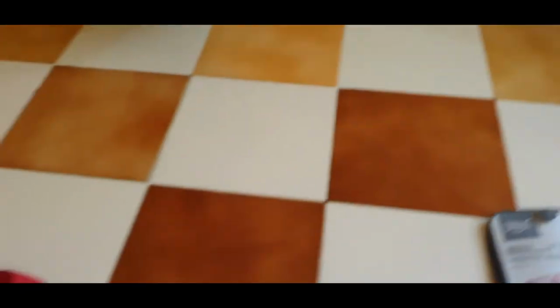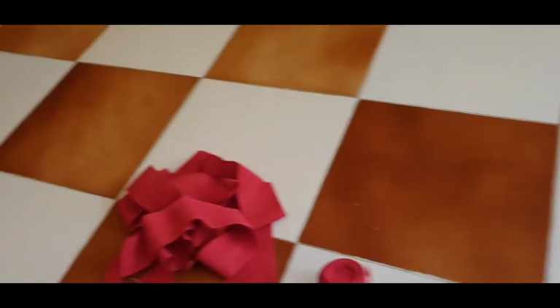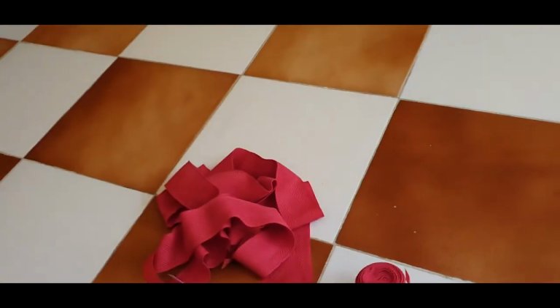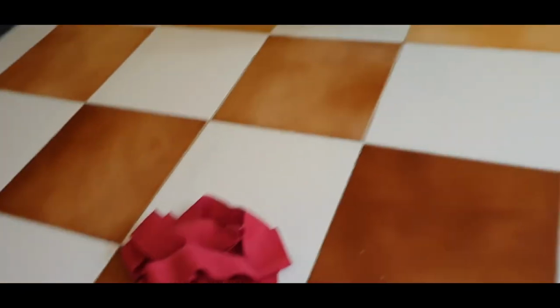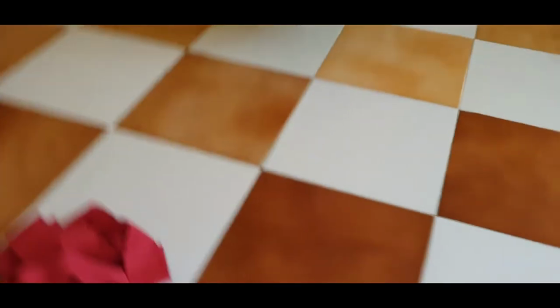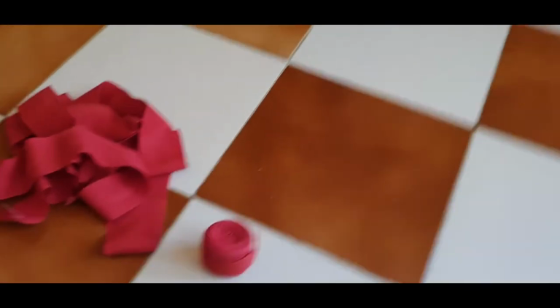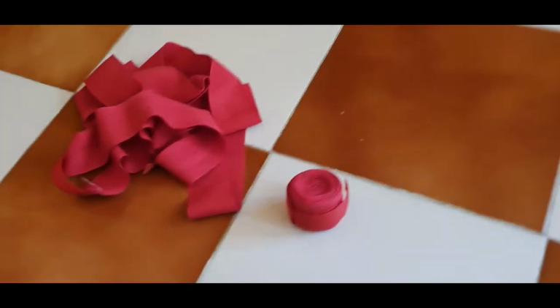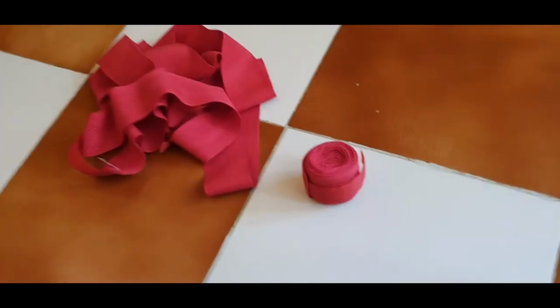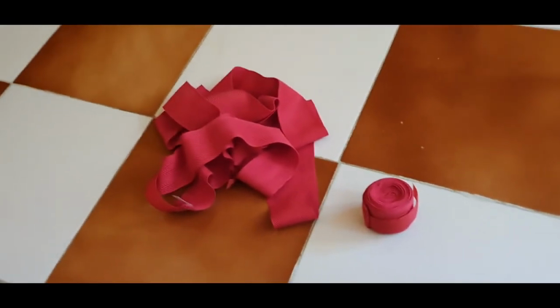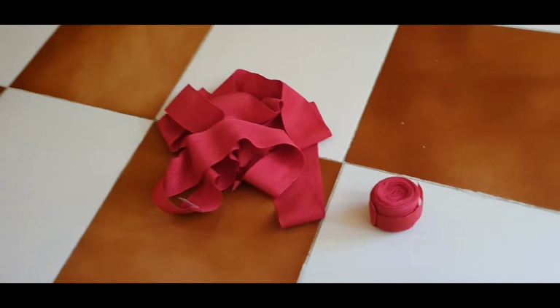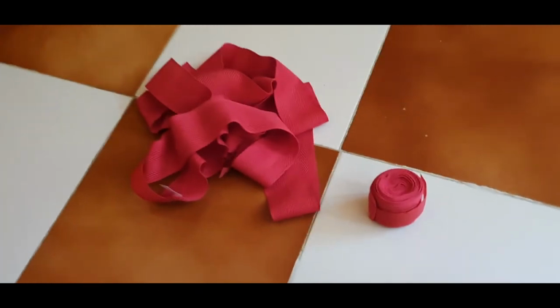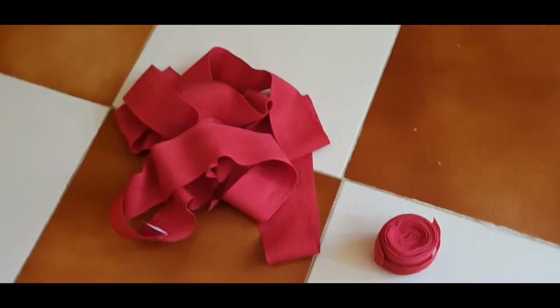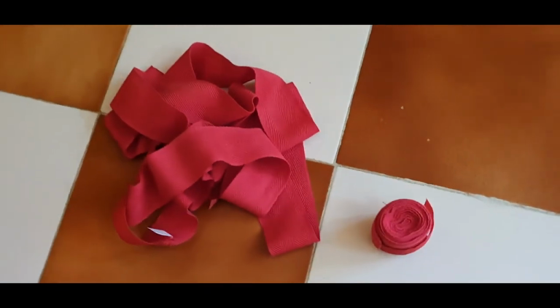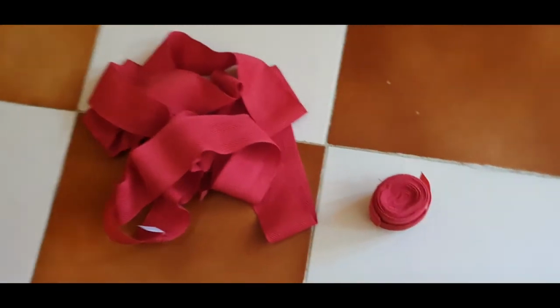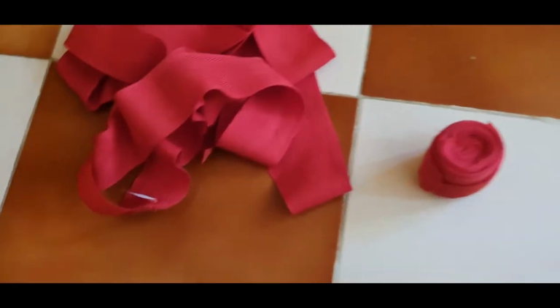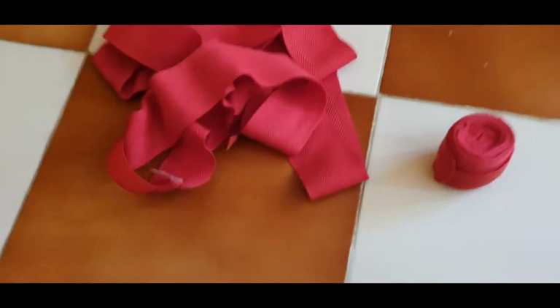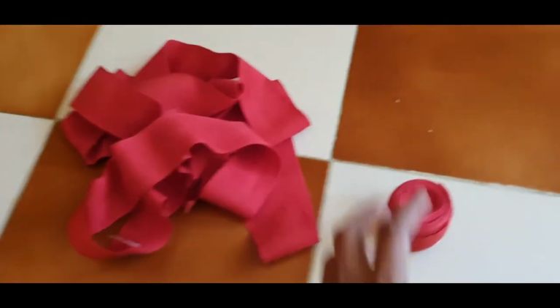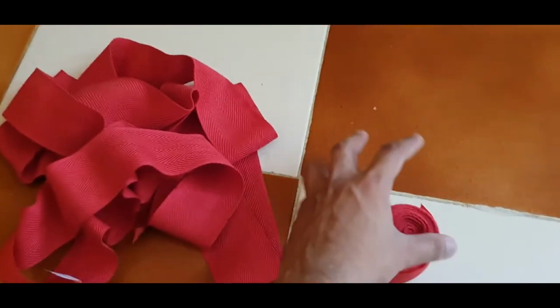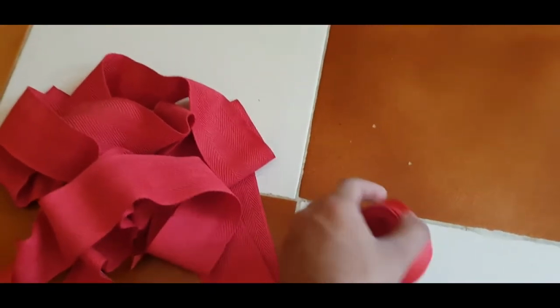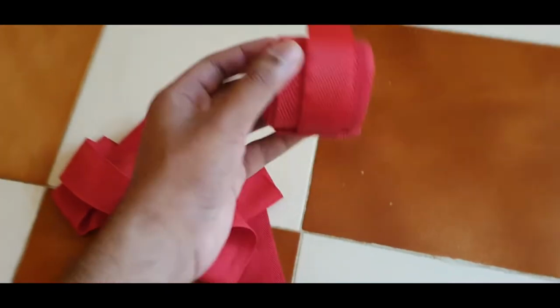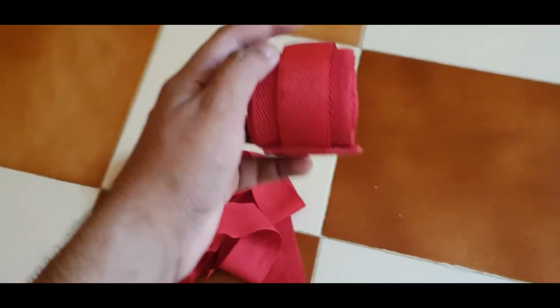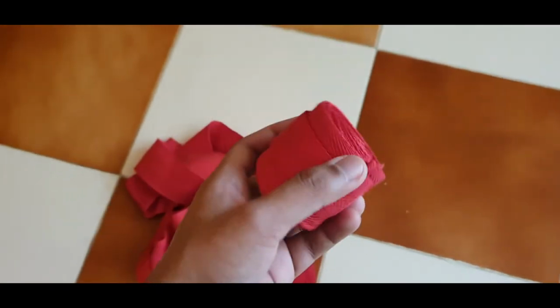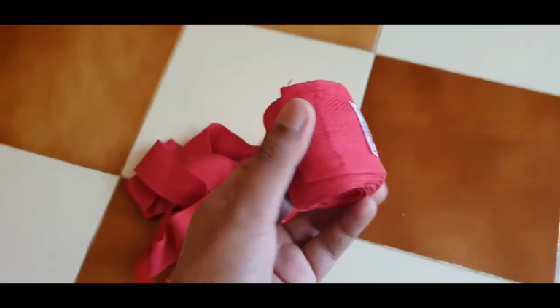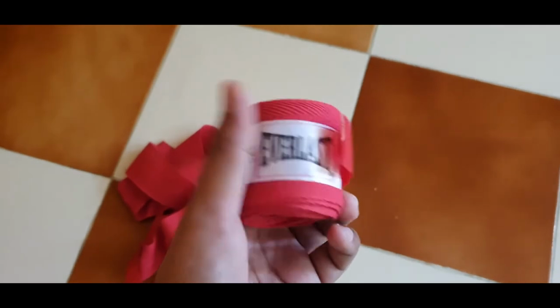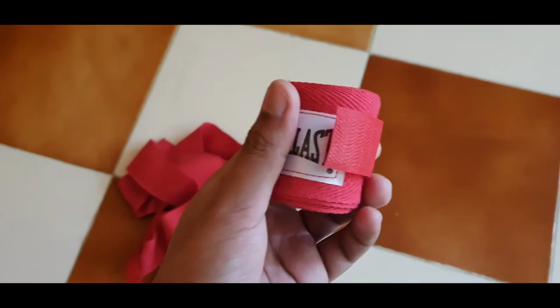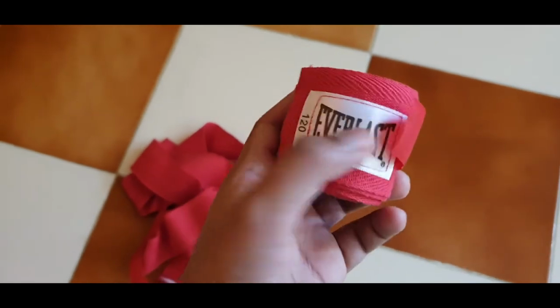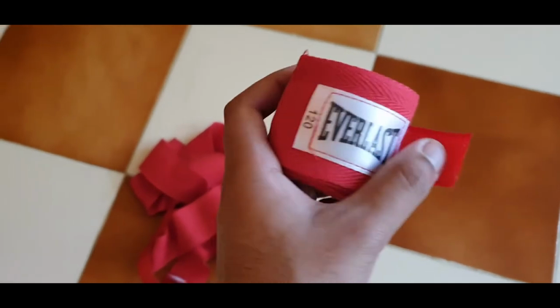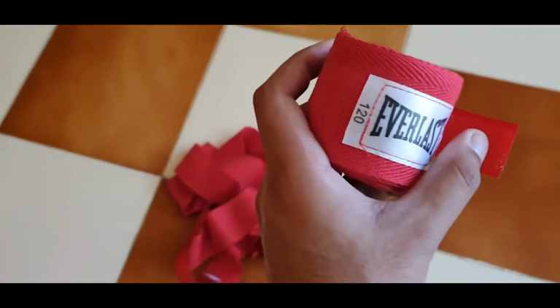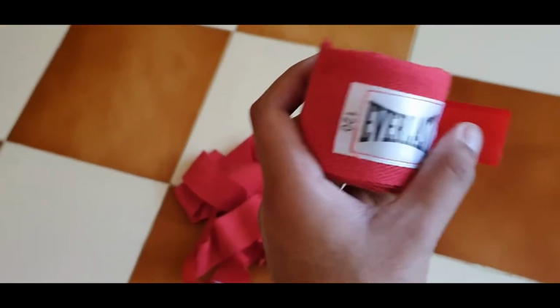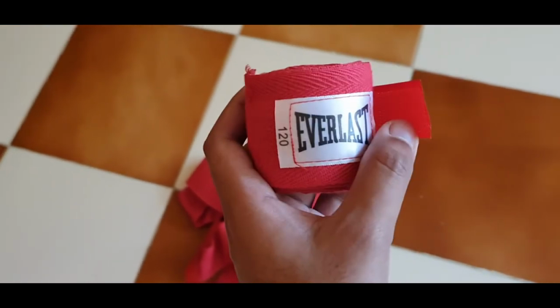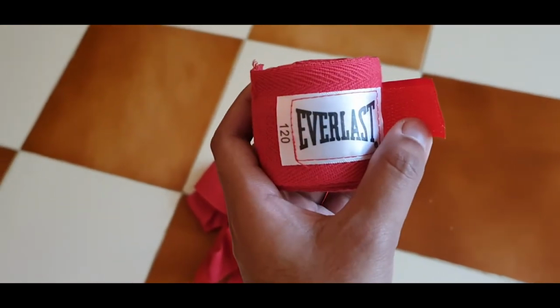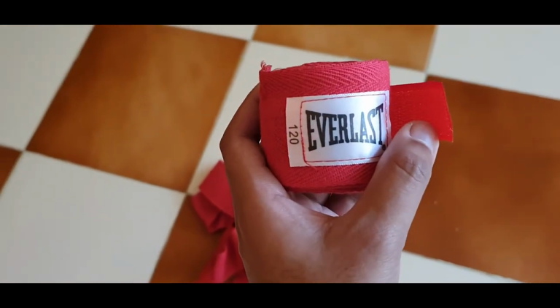Taking care of the gloves is really simple — you just need to put some powder inside to avoid odors. These are the hand wraps that I also got from Amazon; these are the Everlast hand wraps.